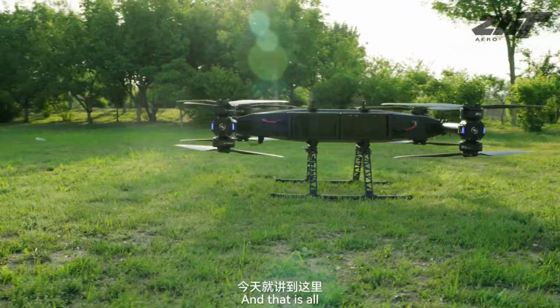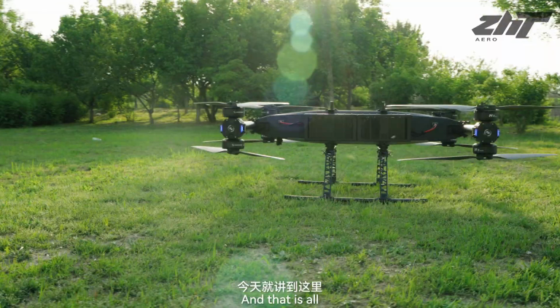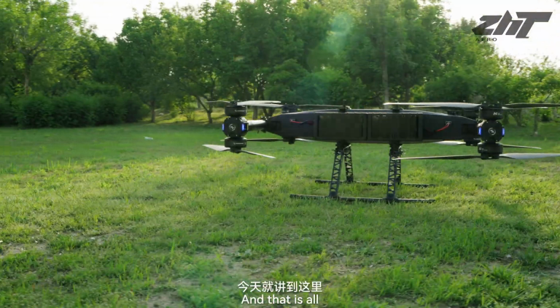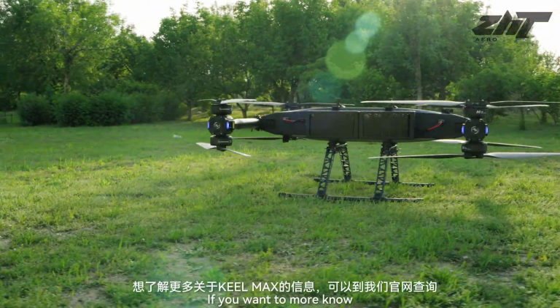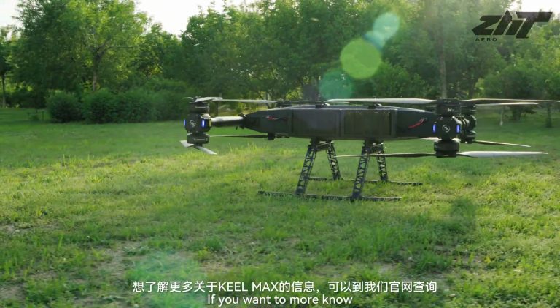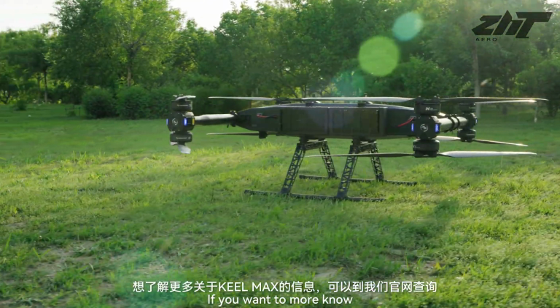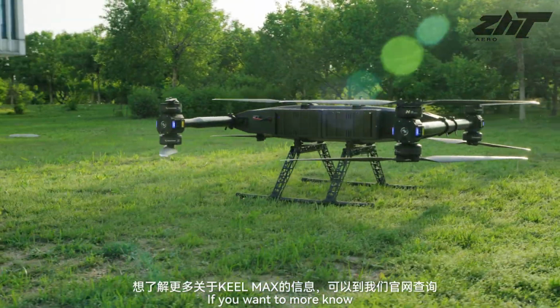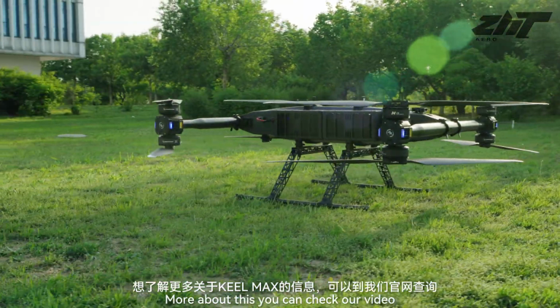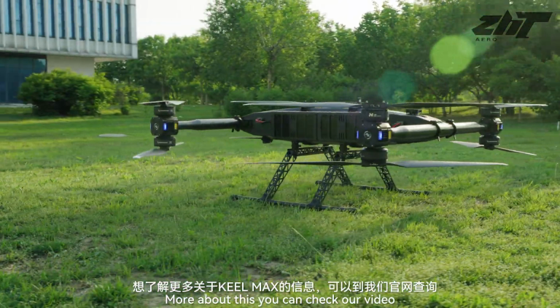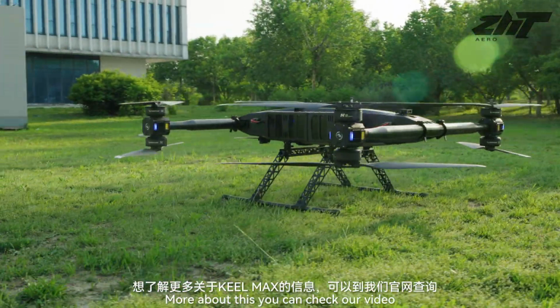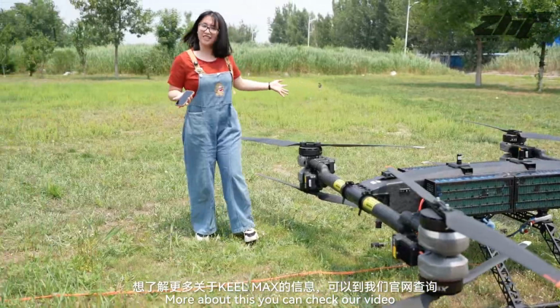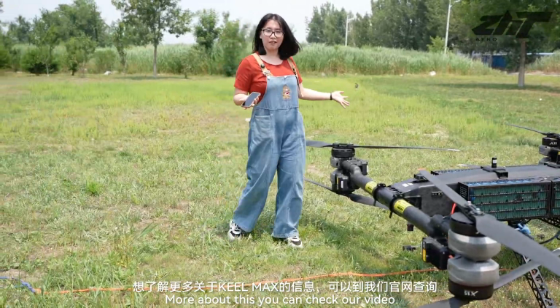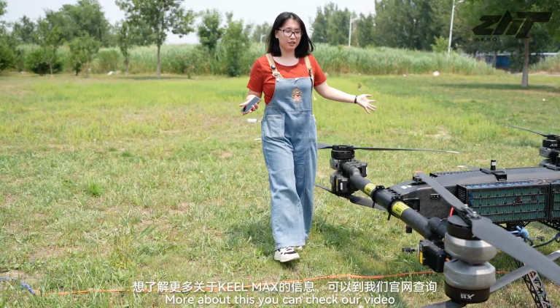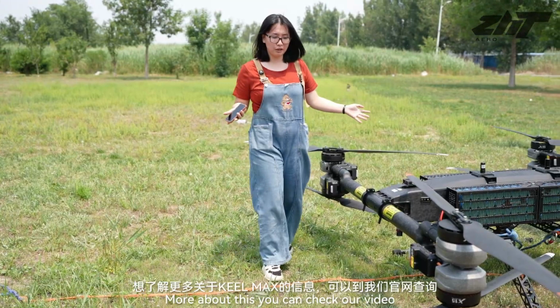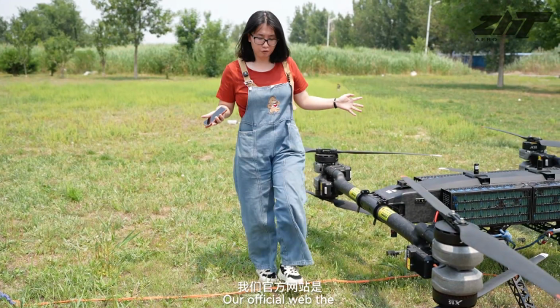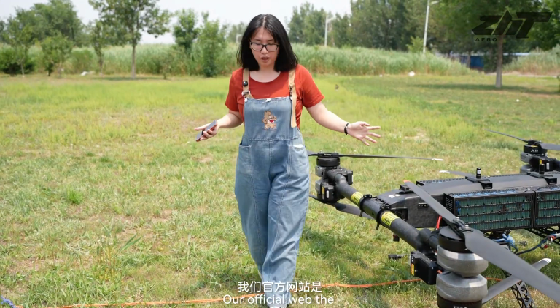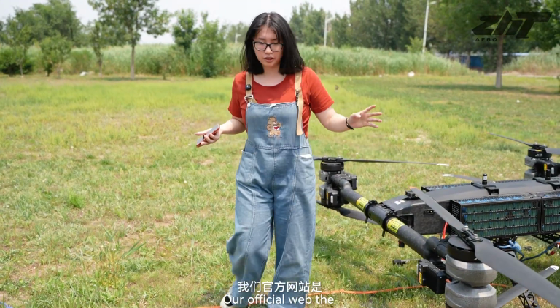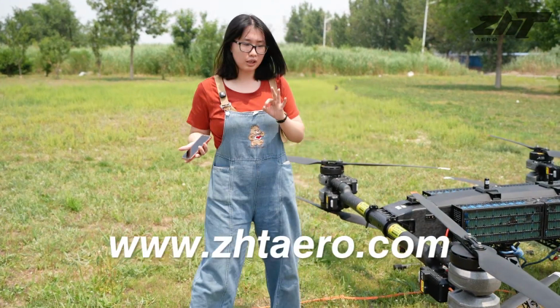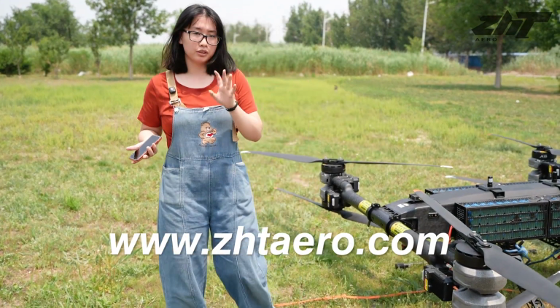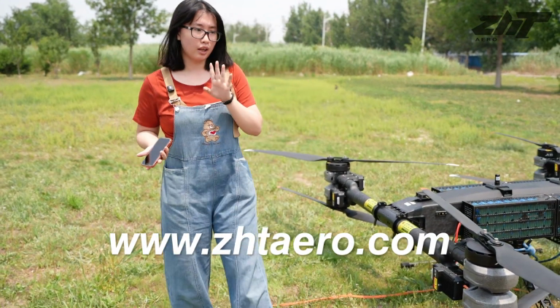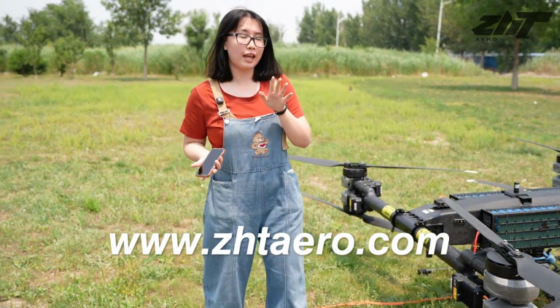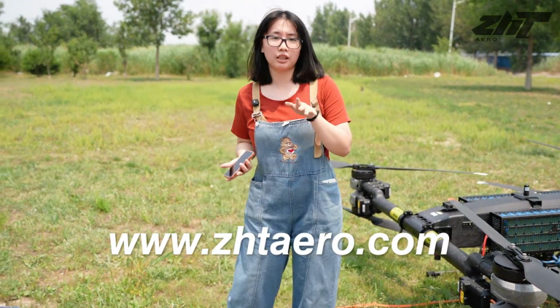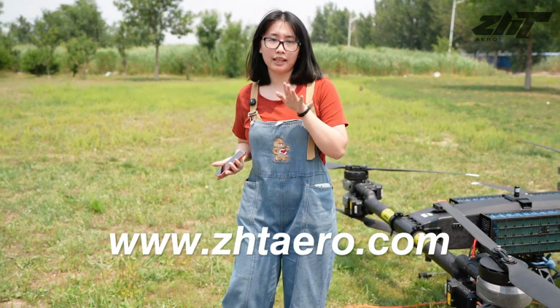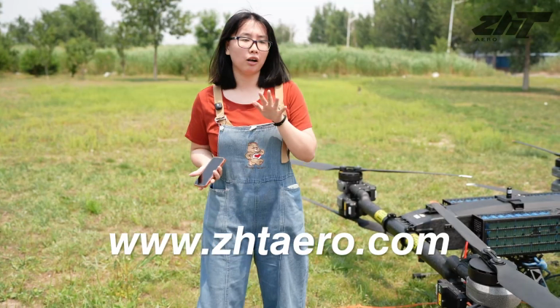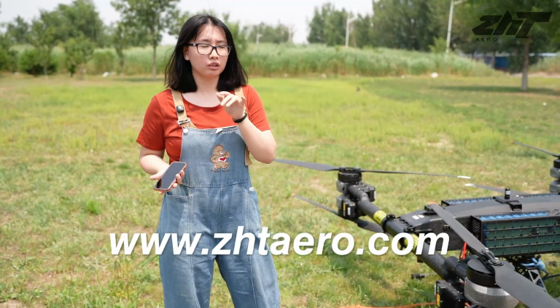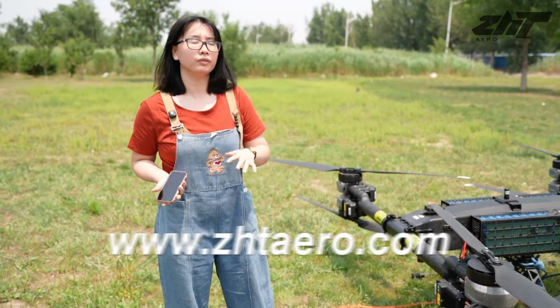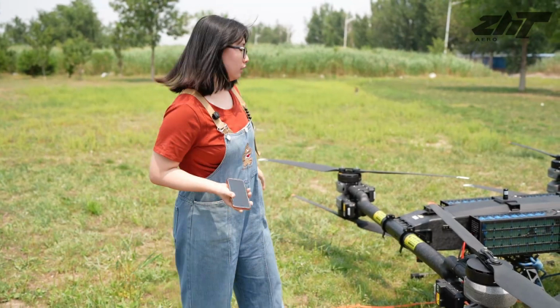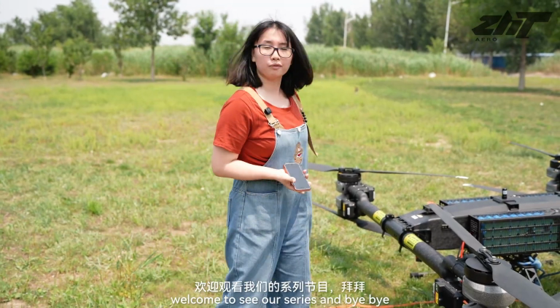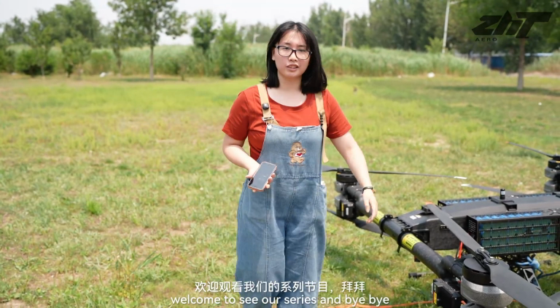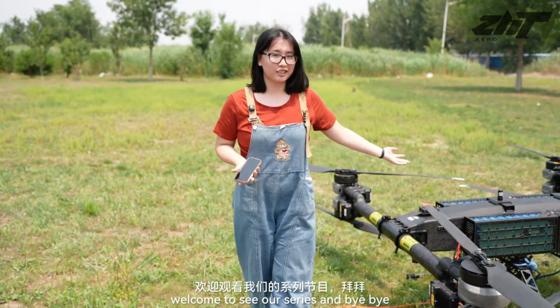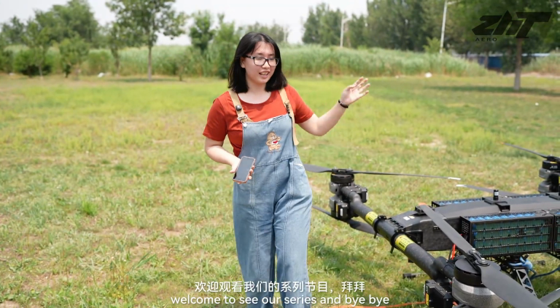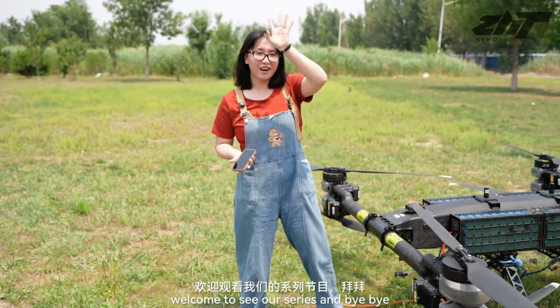And that is all. If you want to know more about it, you can check our video and our official website at www.HTAERO.com. Welcome to the CR Series — bye-bye!